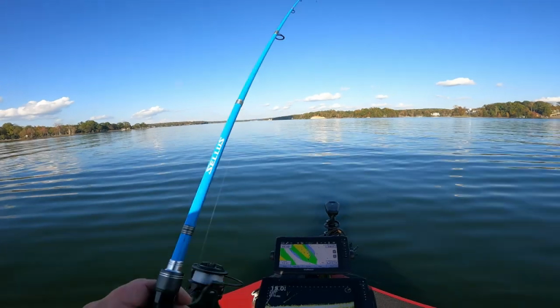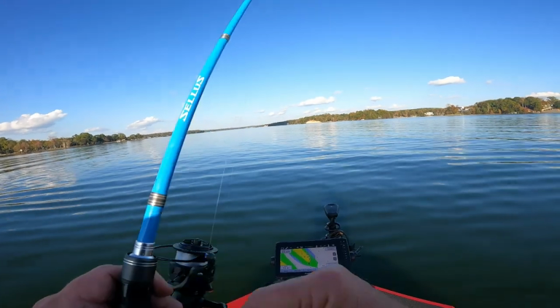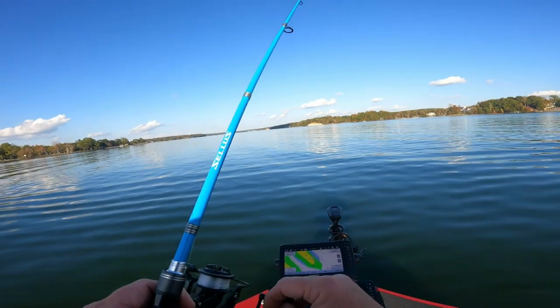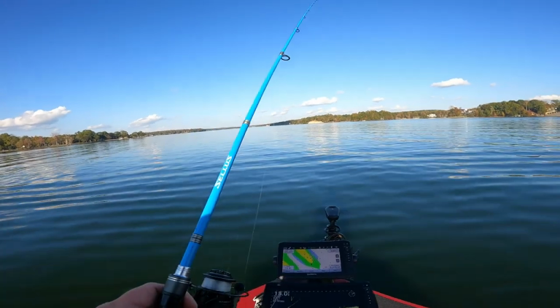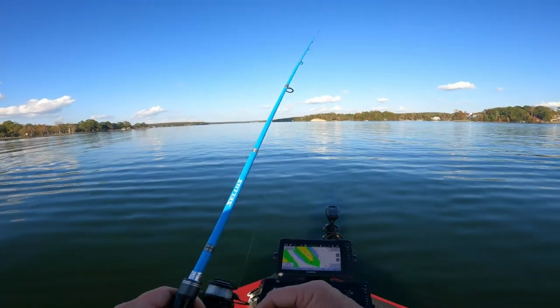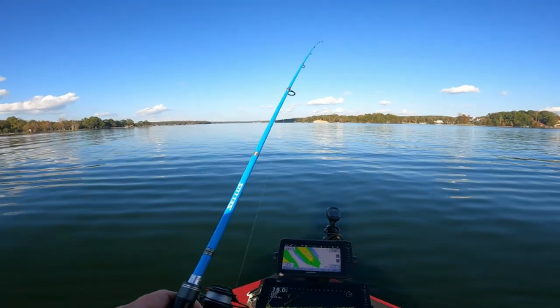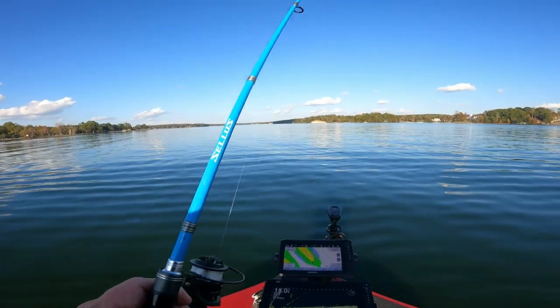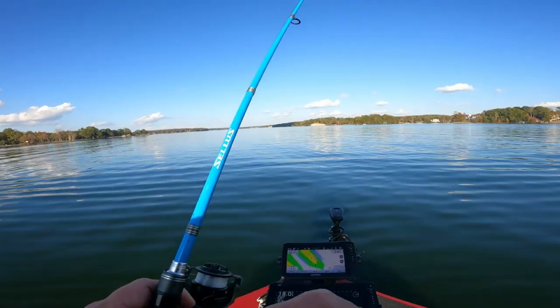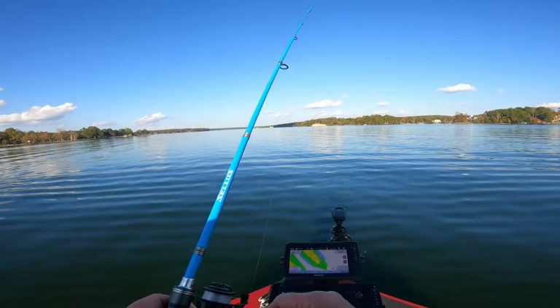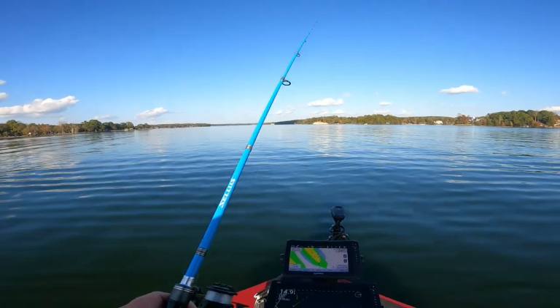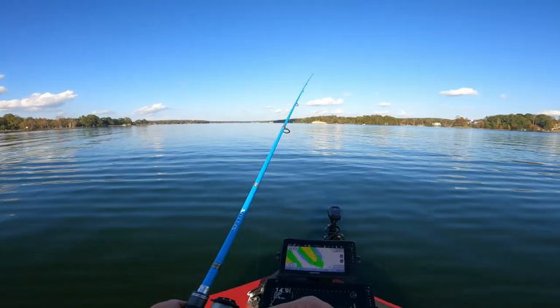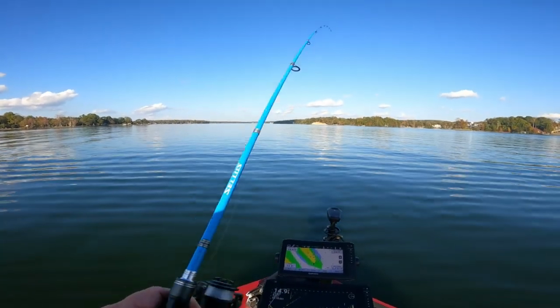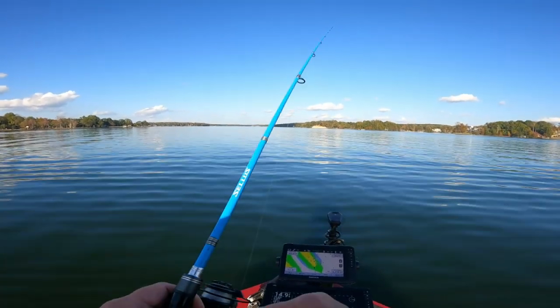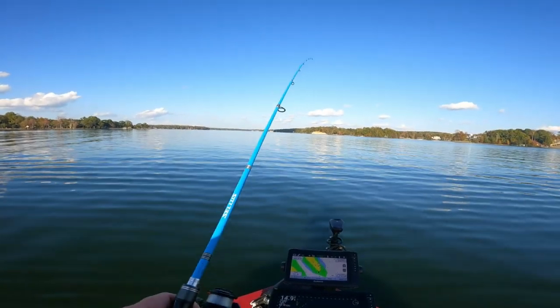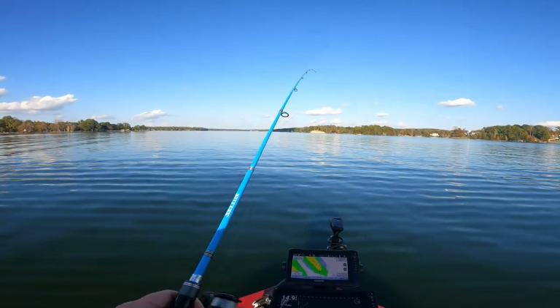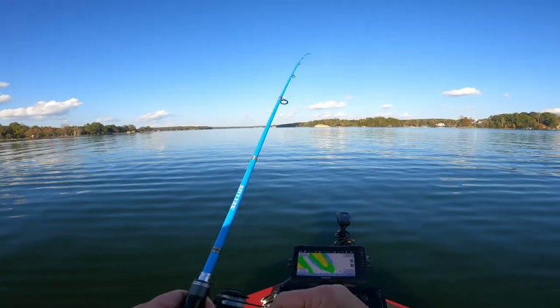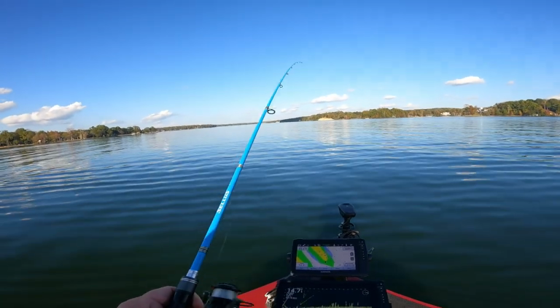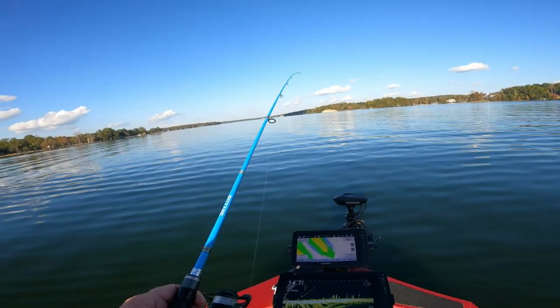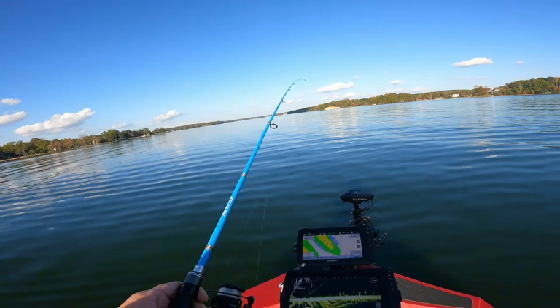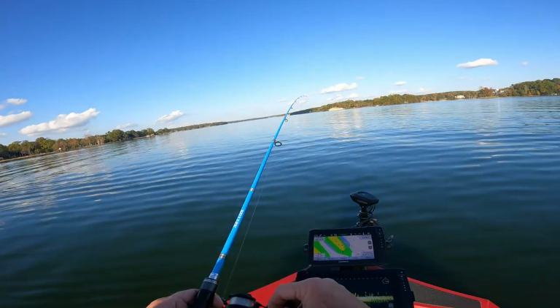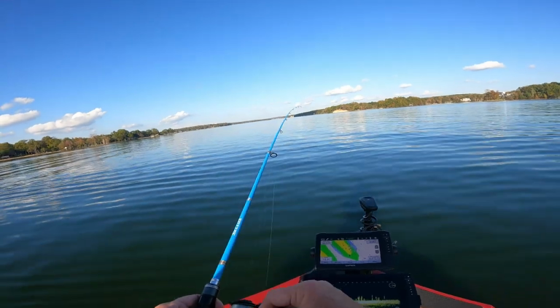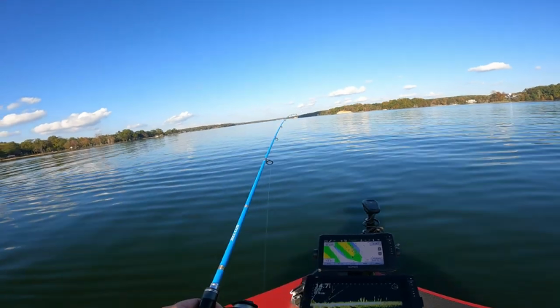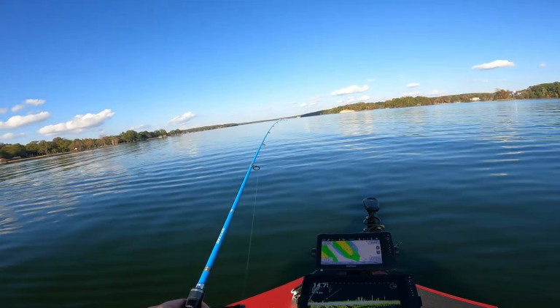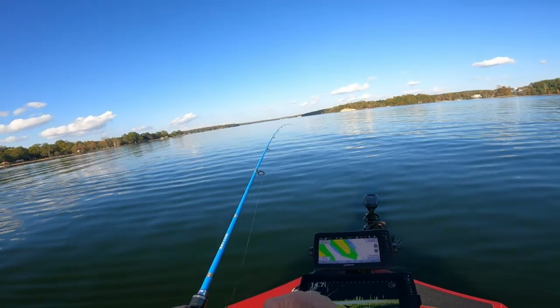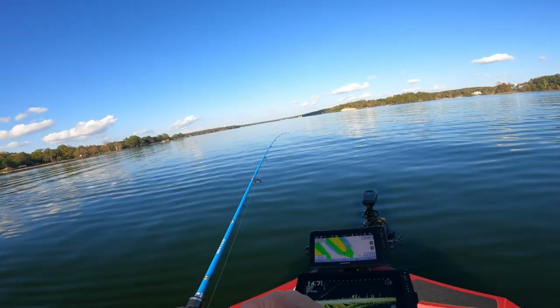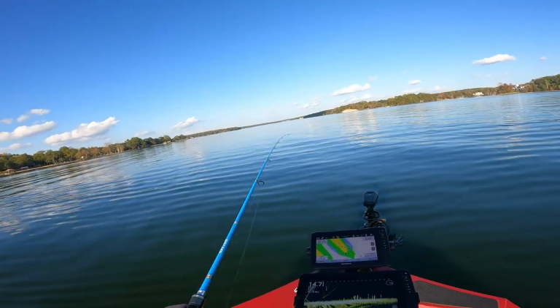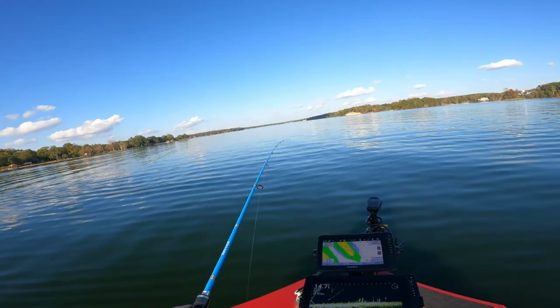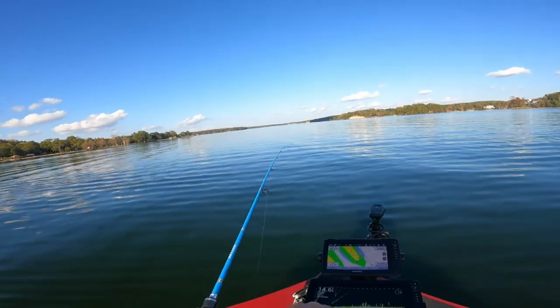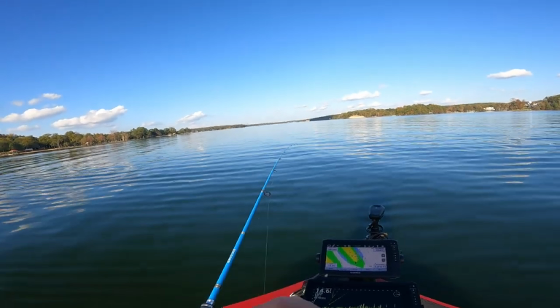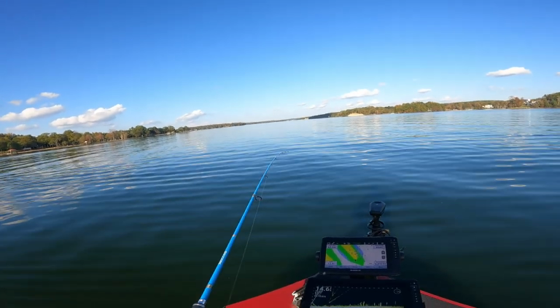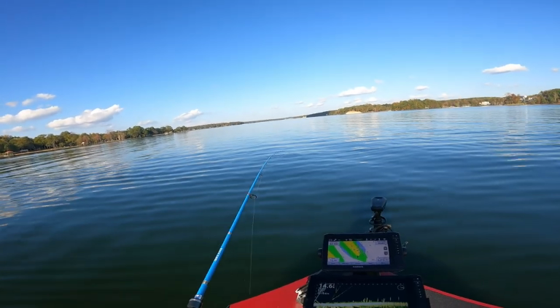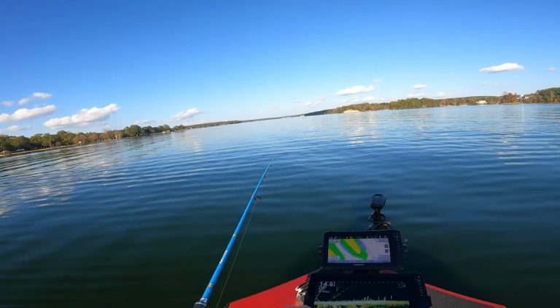The temperatures today, it's about 80 degrees. And this is like the first week in November.